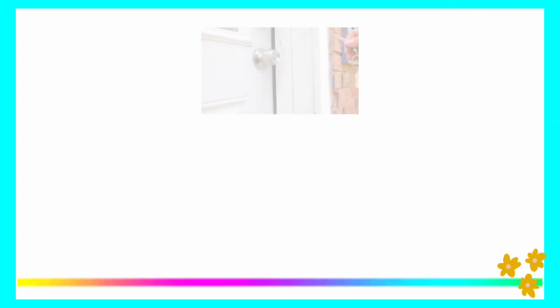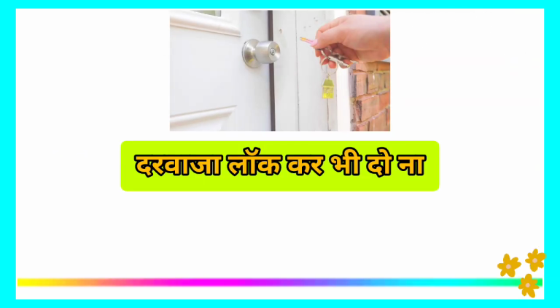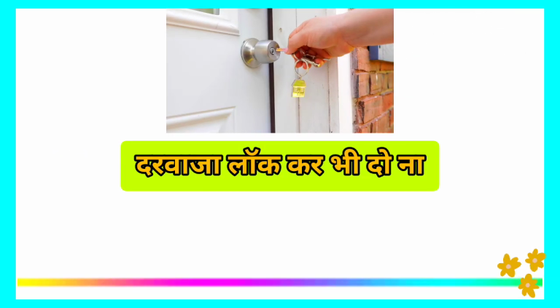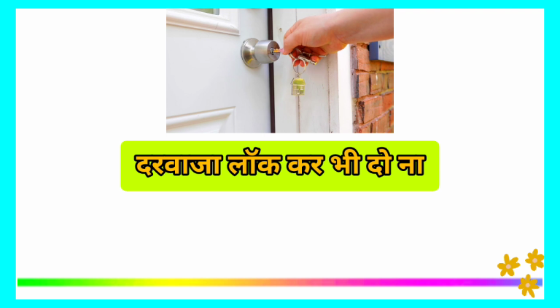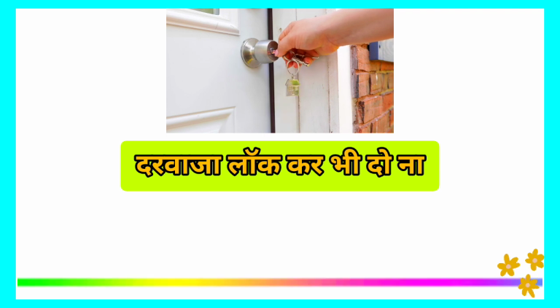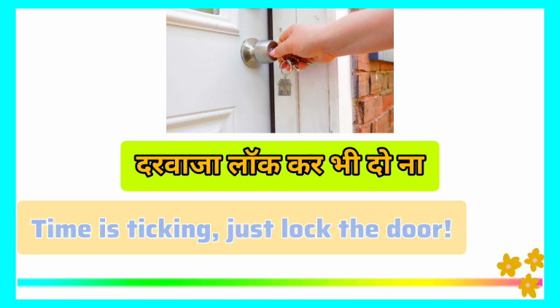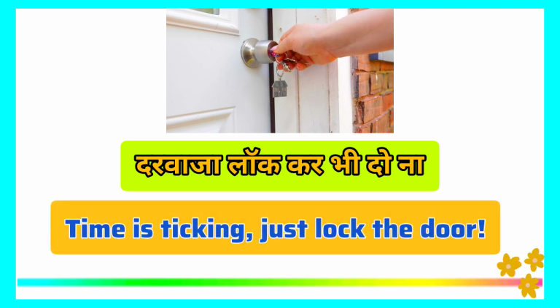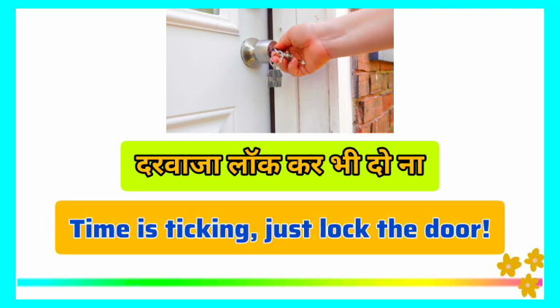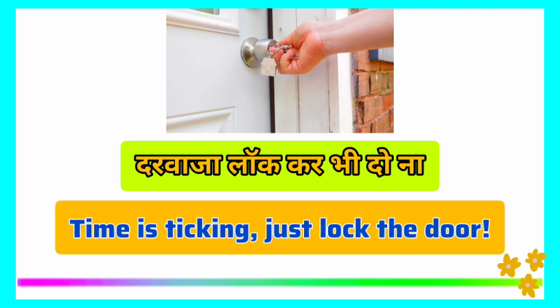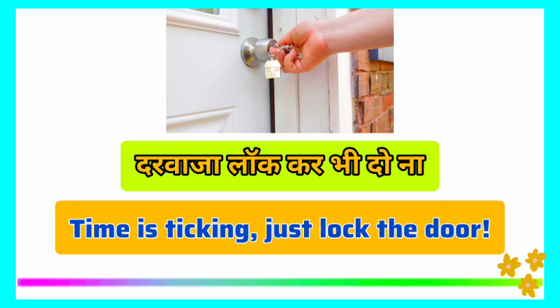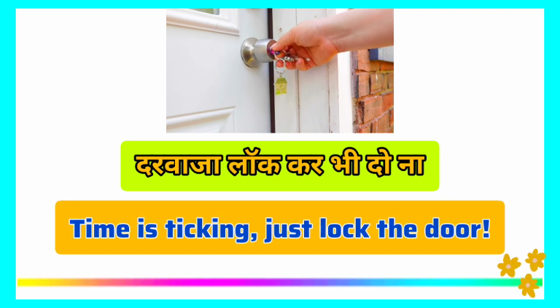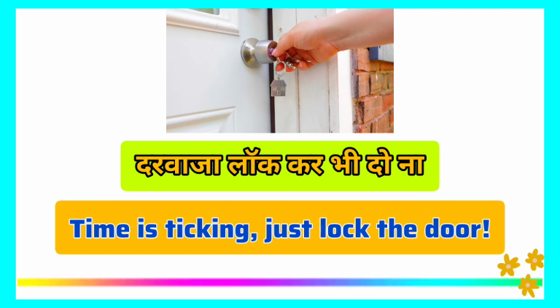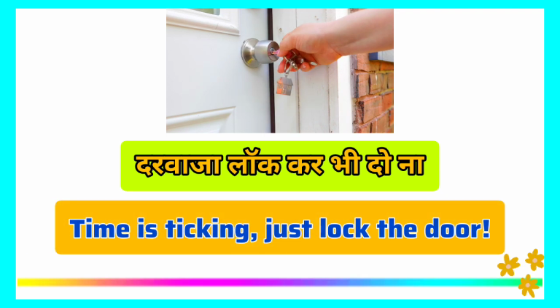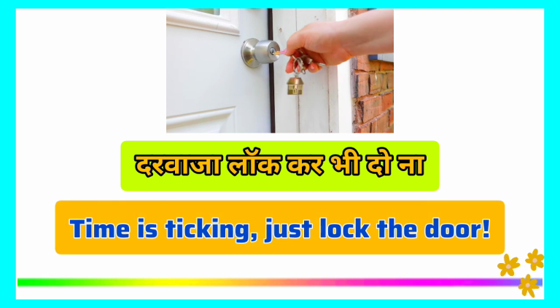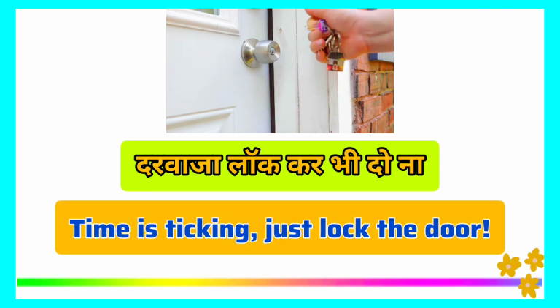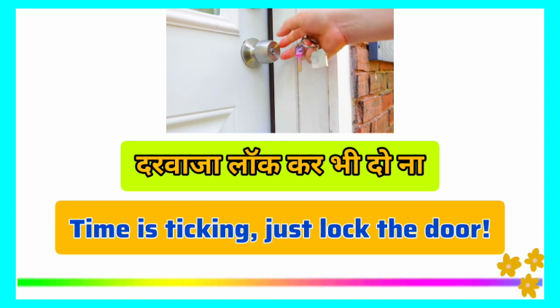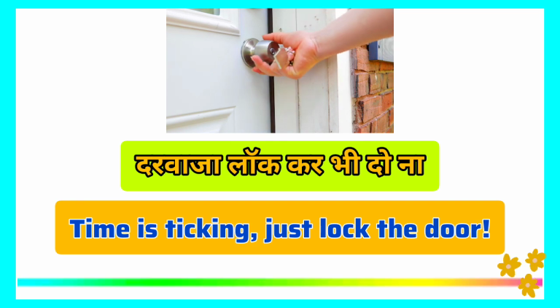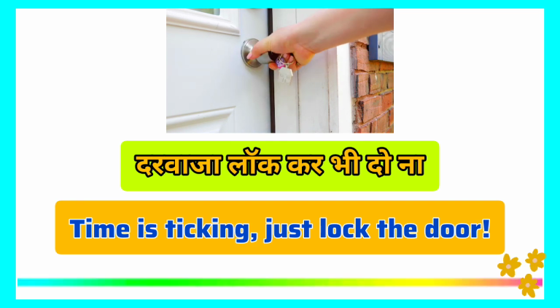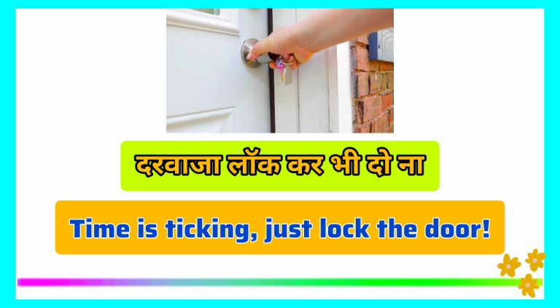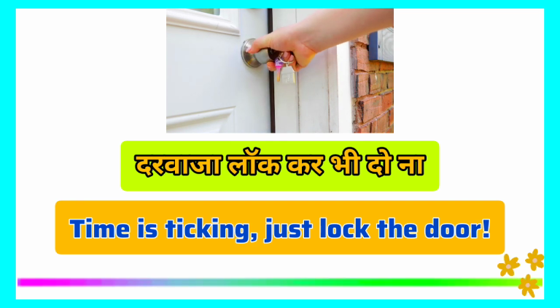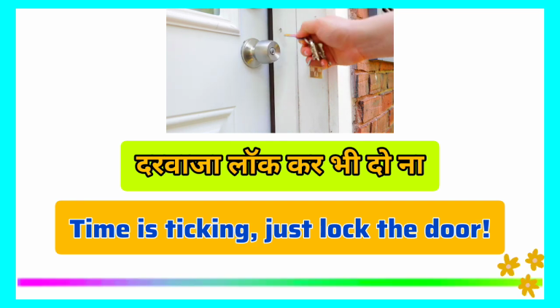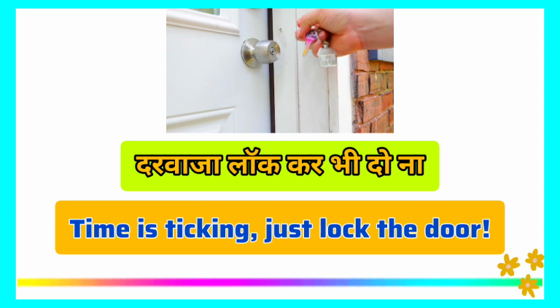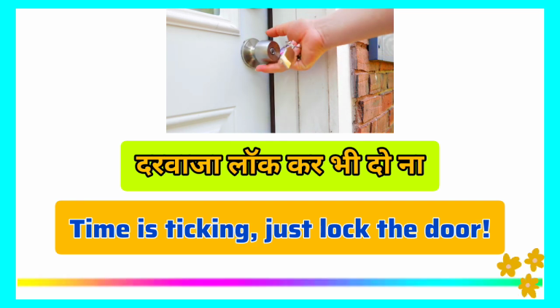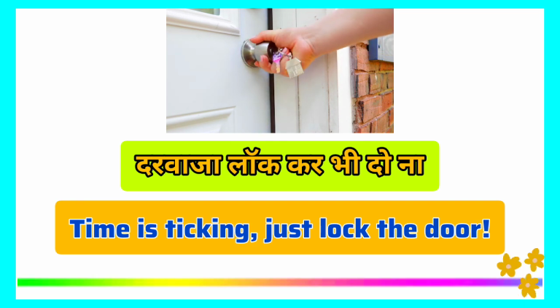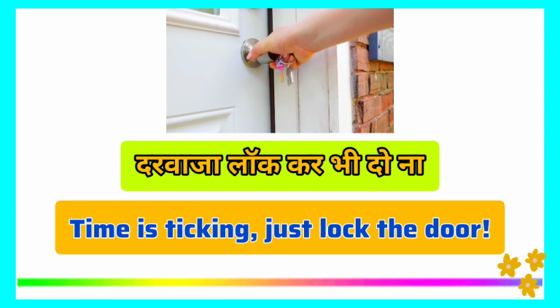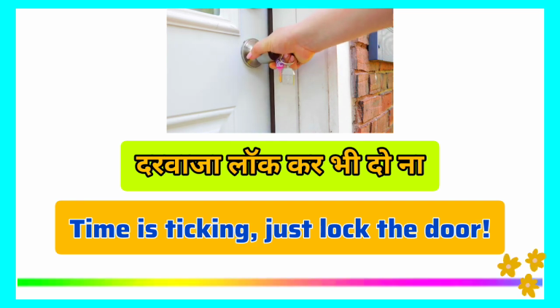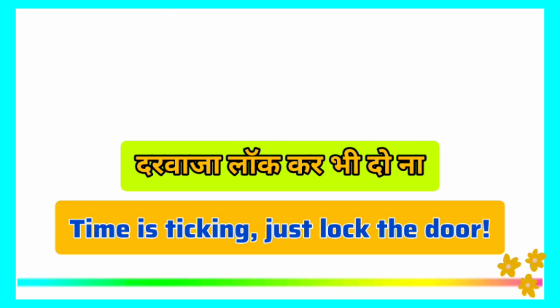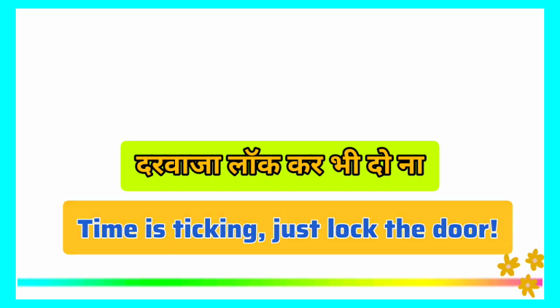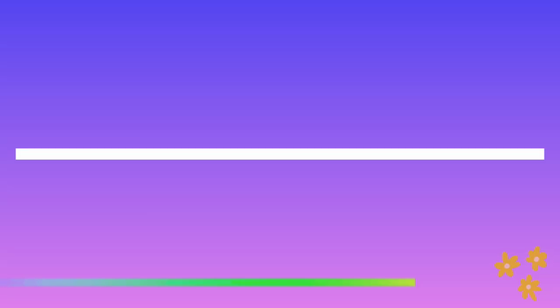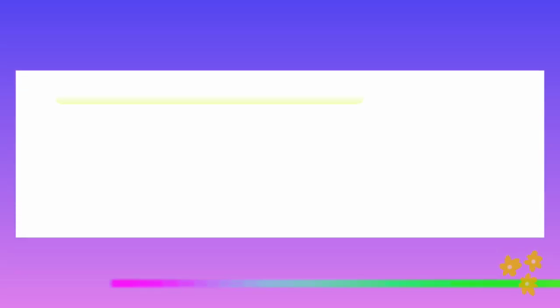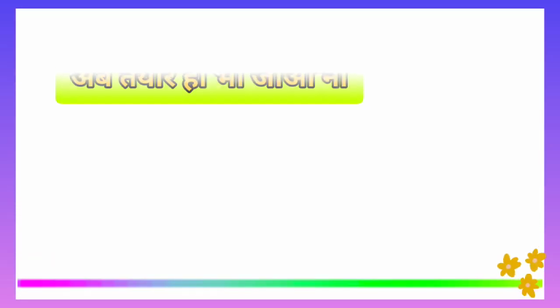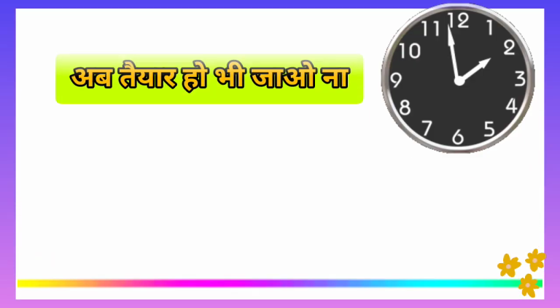When time is passing and you are getting late, you can say 'Time's ticking — just lock the door.' 'Time's ticking' means time is passing. You can also say 'Get ready now — we don't have all day.'